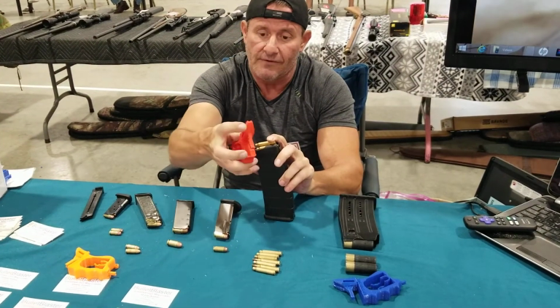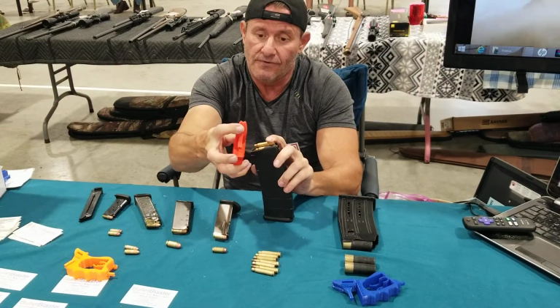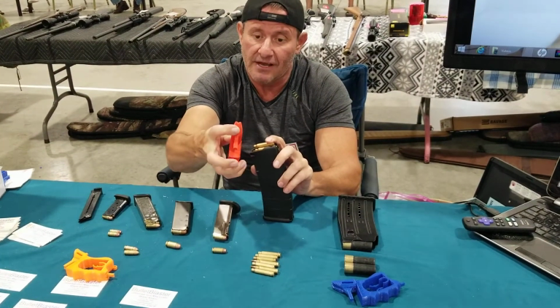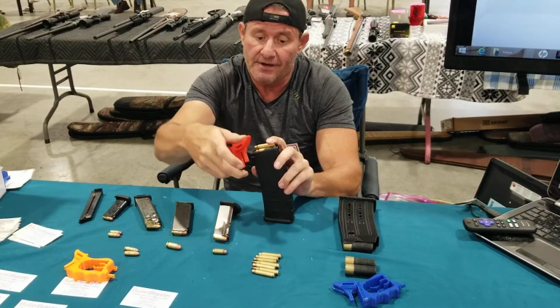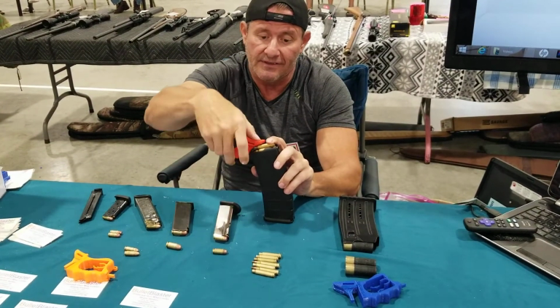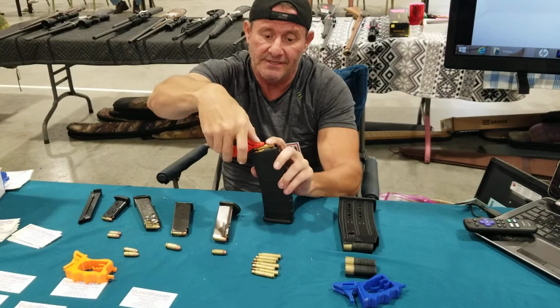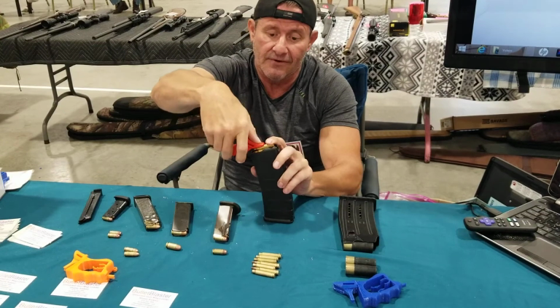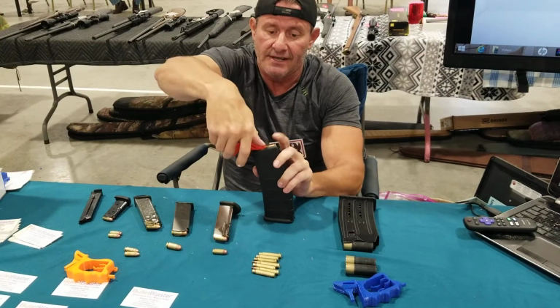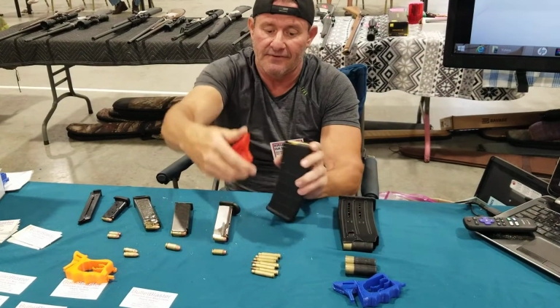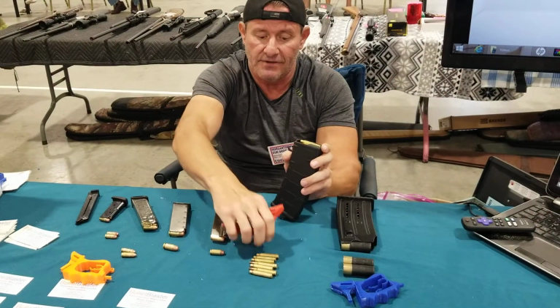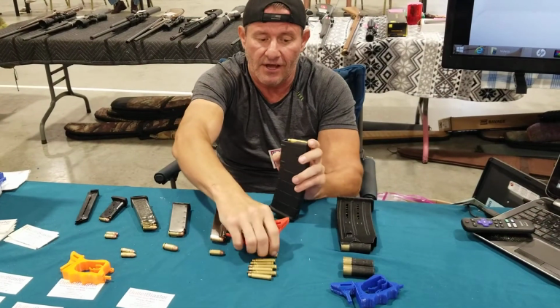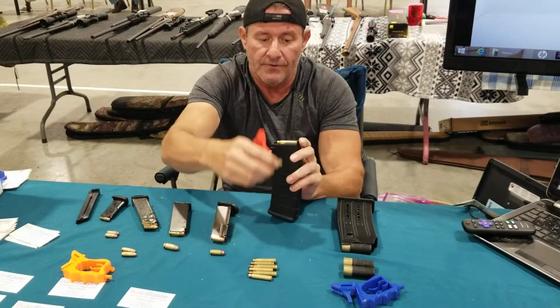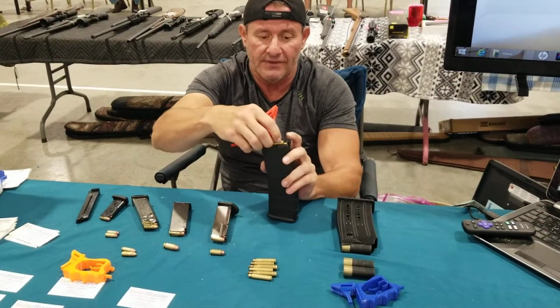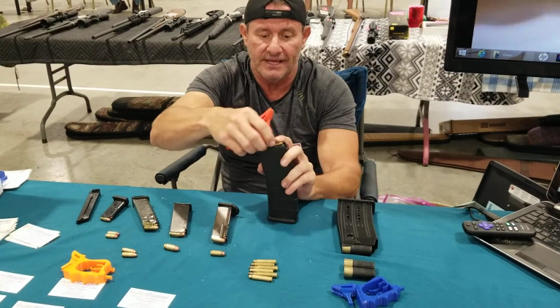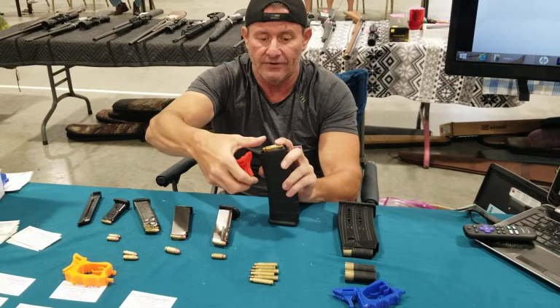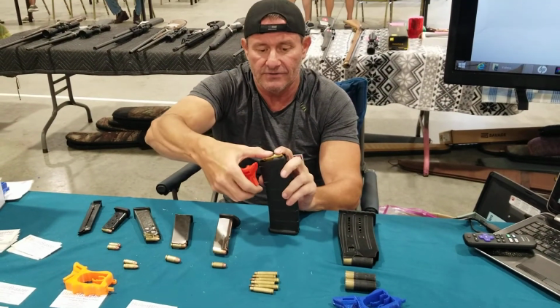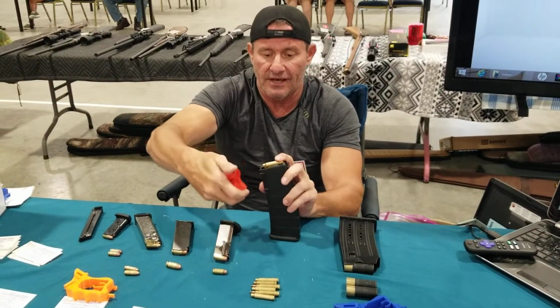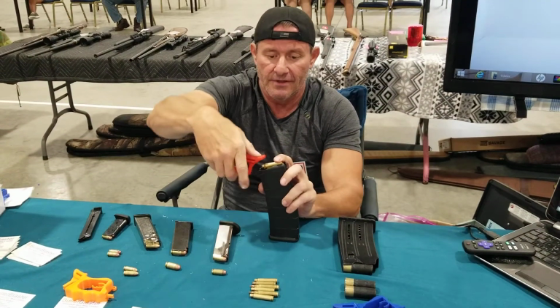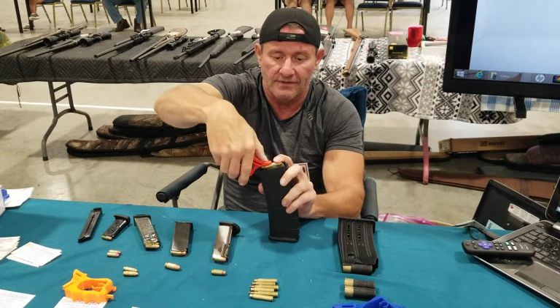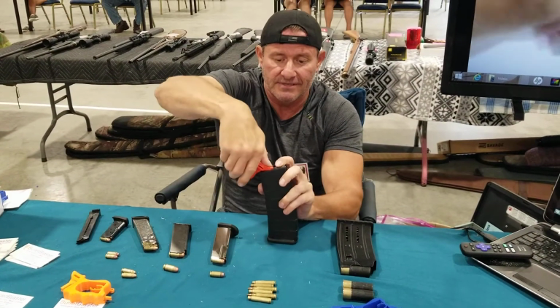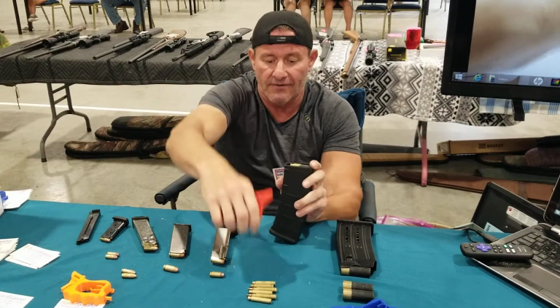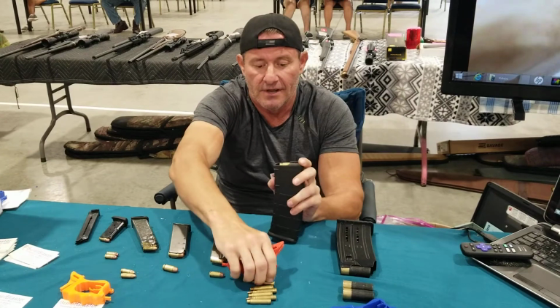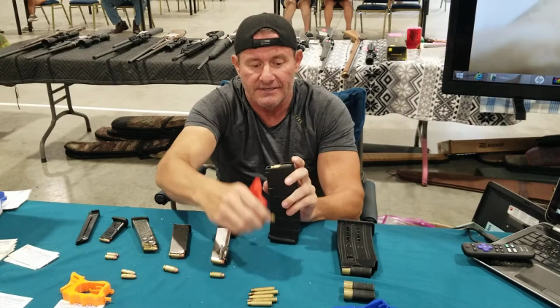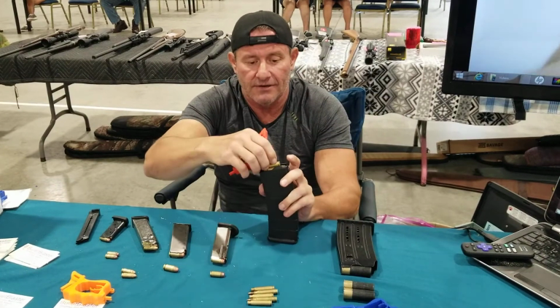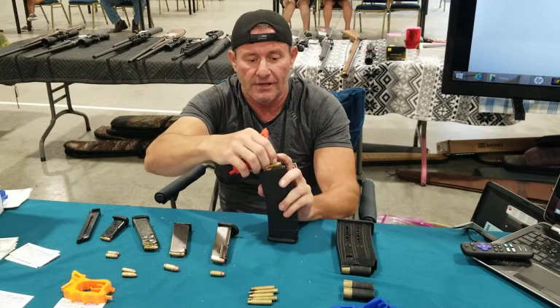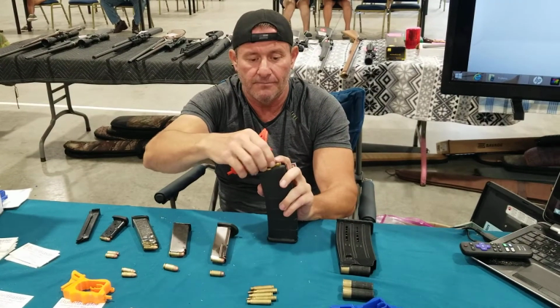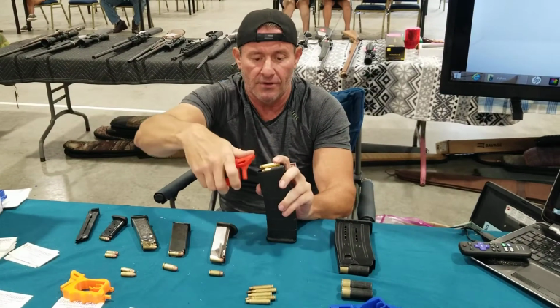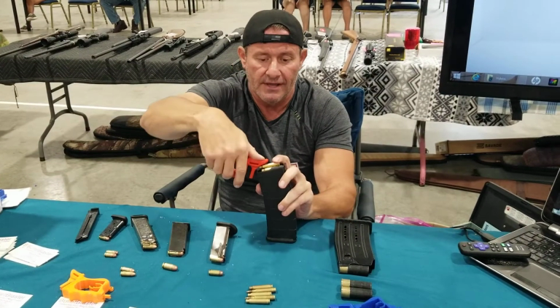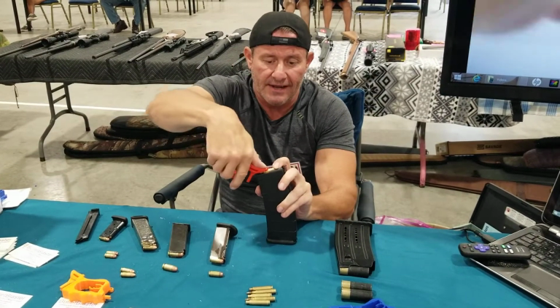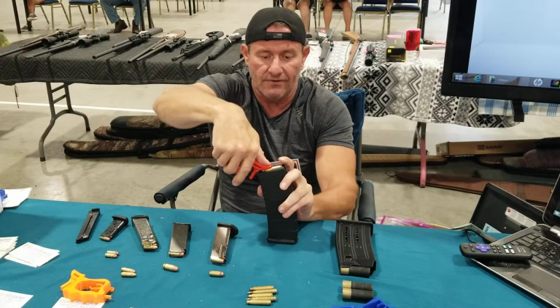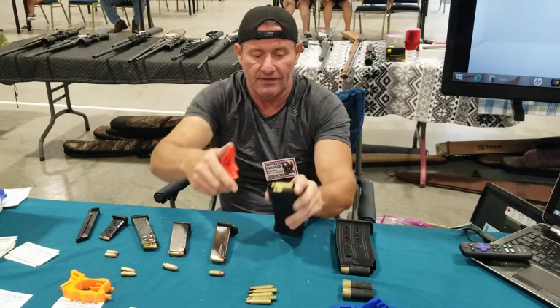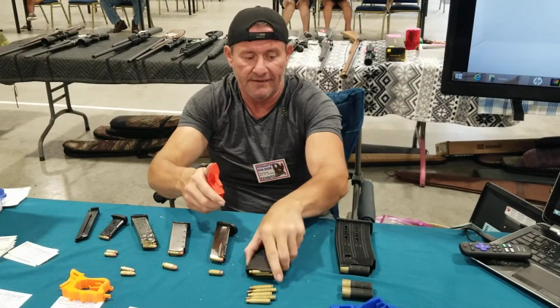You have a groove on top here — it's a thumb saver. Instead of using your thumb, use the thumb saver. This will help you load any universal gun magazine.